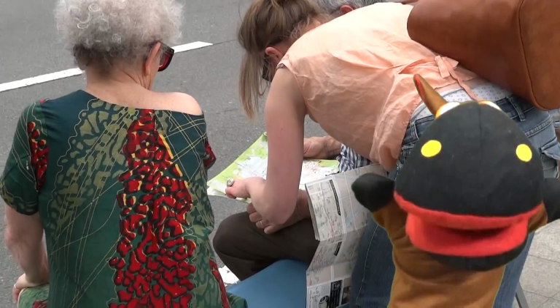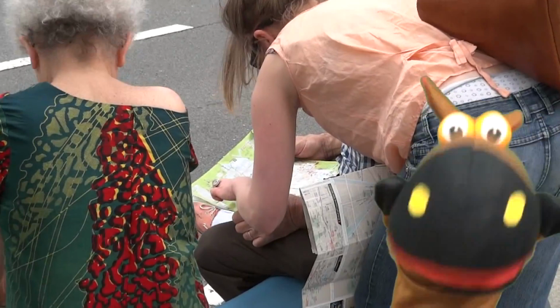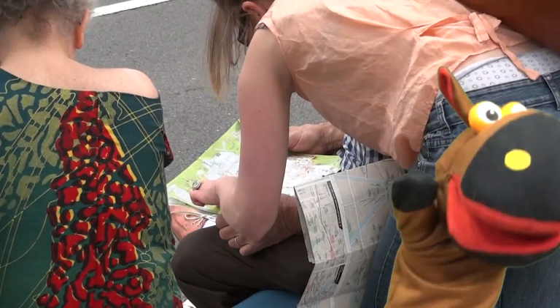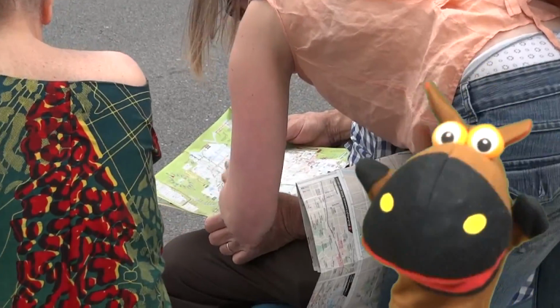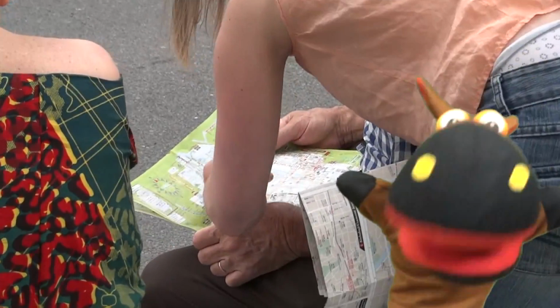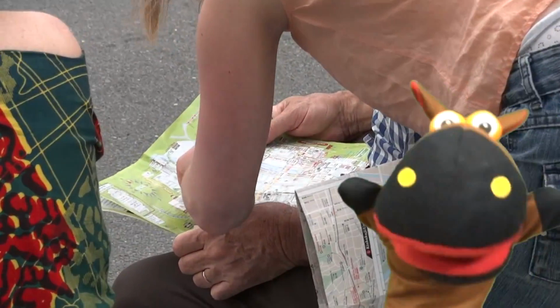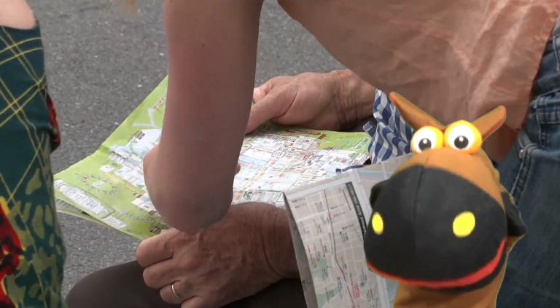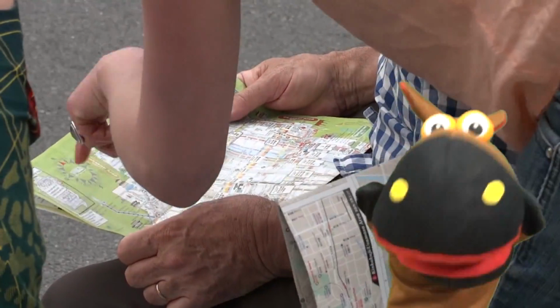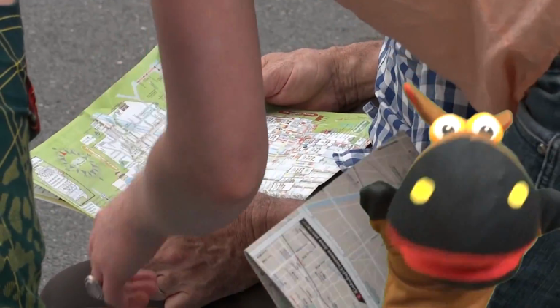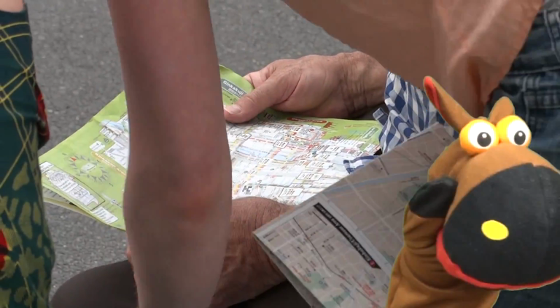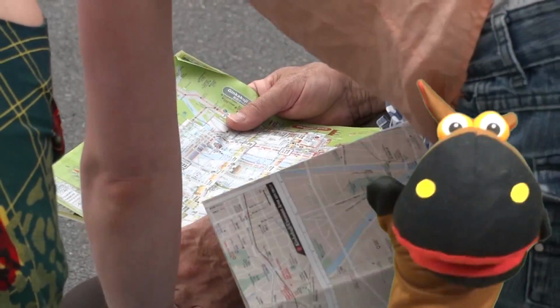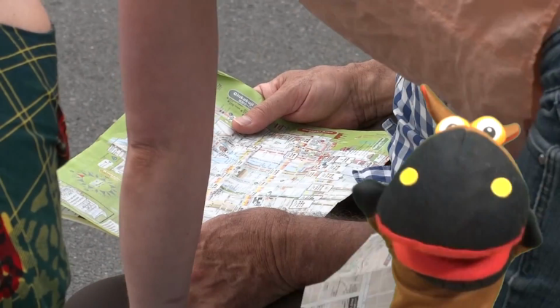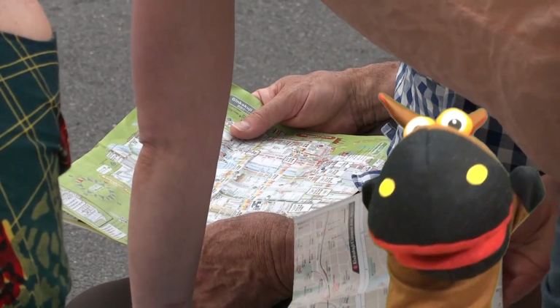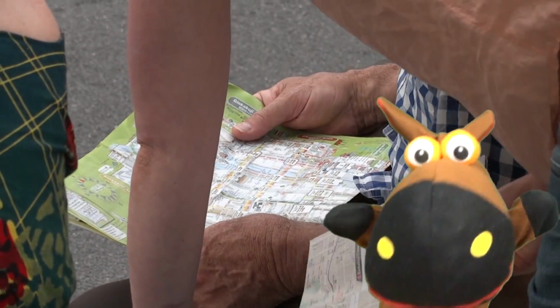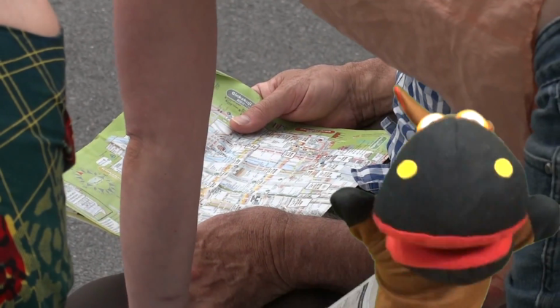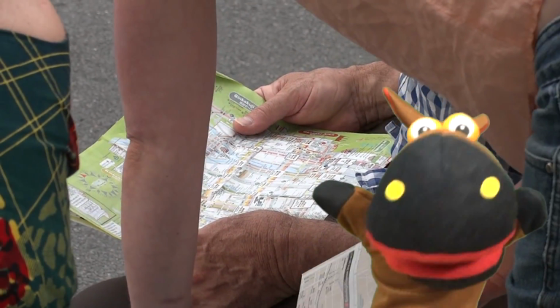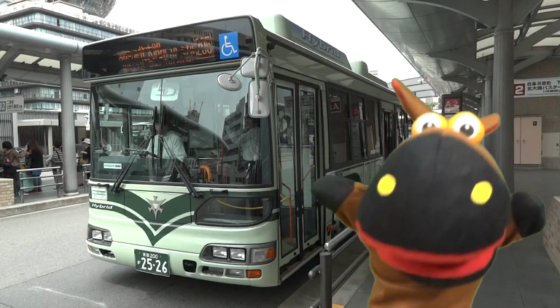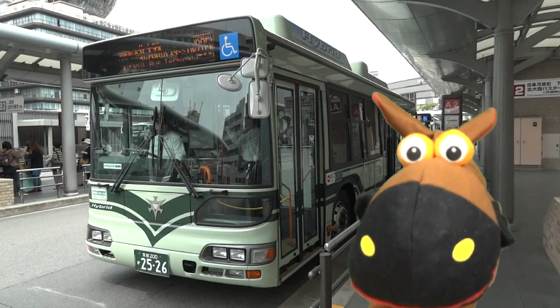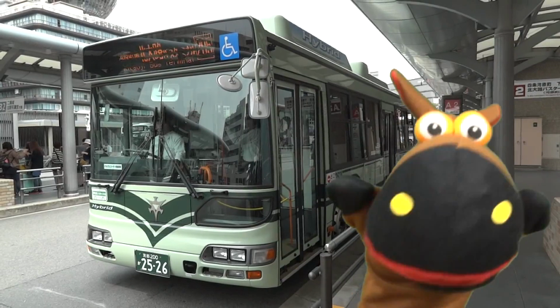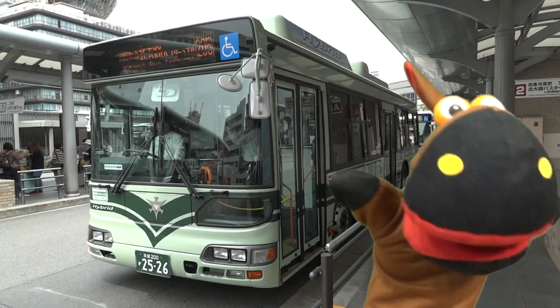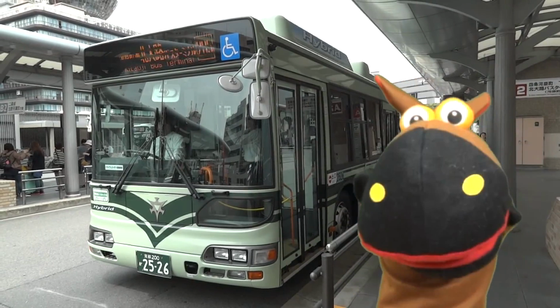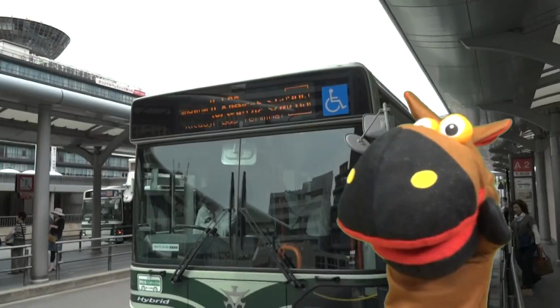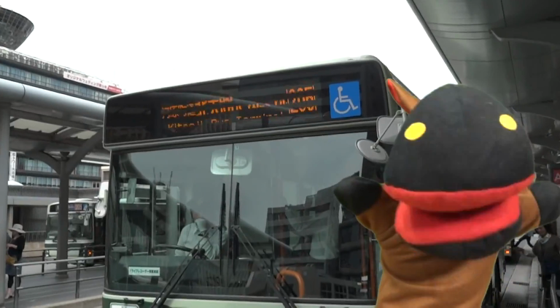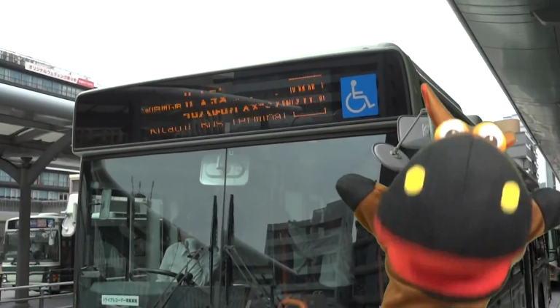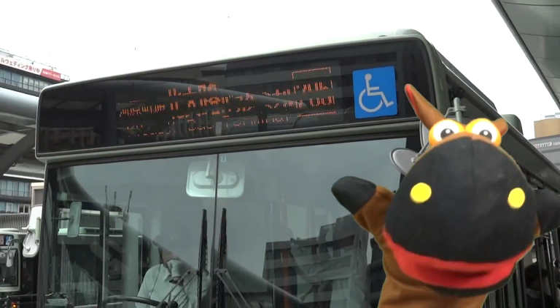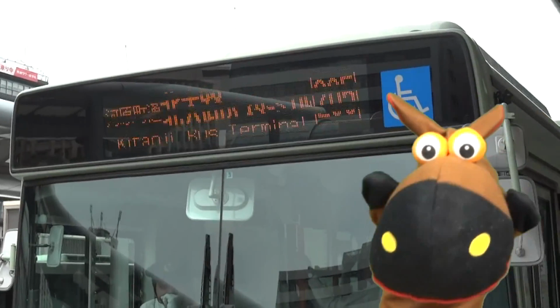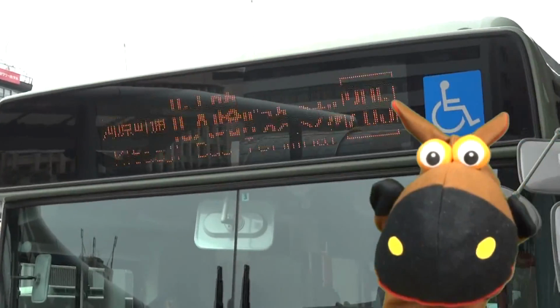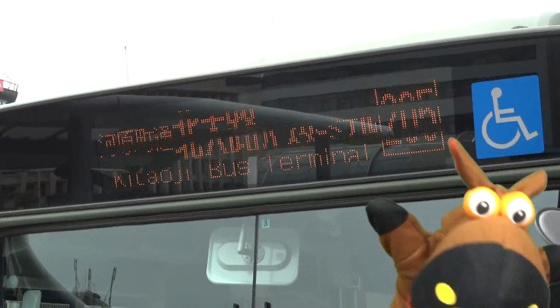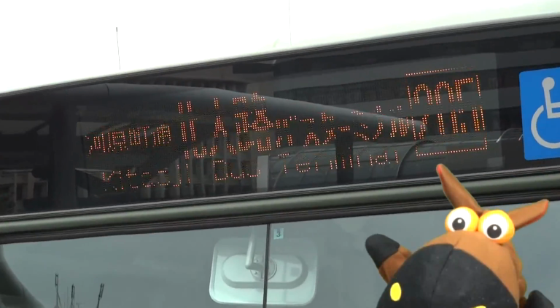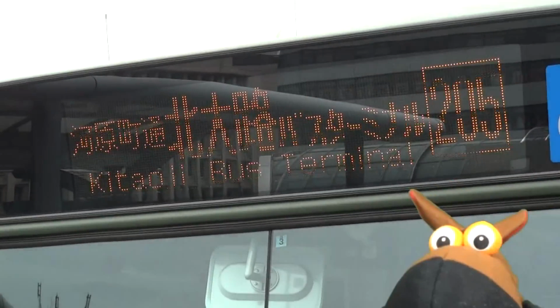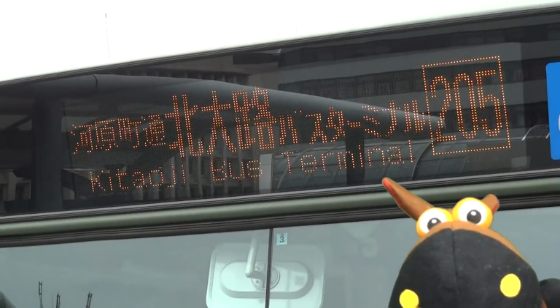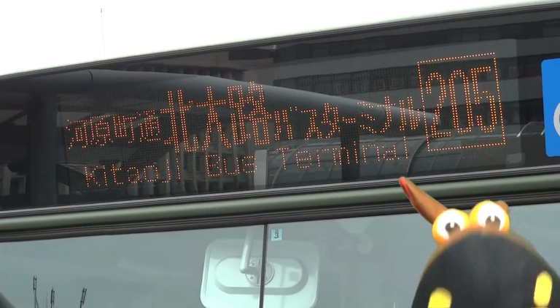Looking at the route map, search for the bus number which goes from the place you are now to the place you want to go. Information about the route the bus will take is indicated by the bus number and main destination displayed on the front.